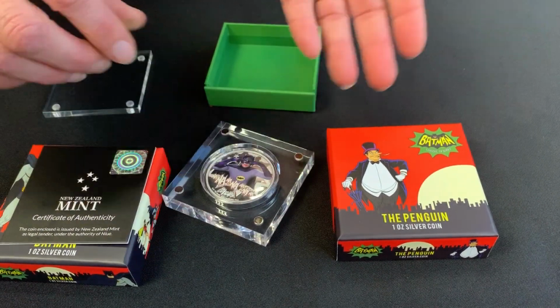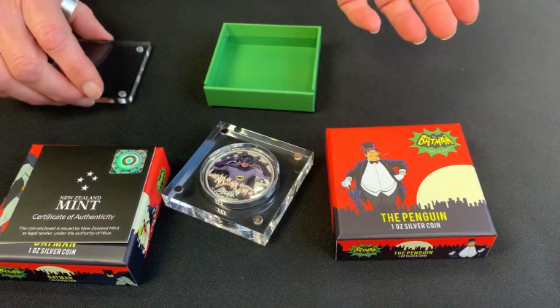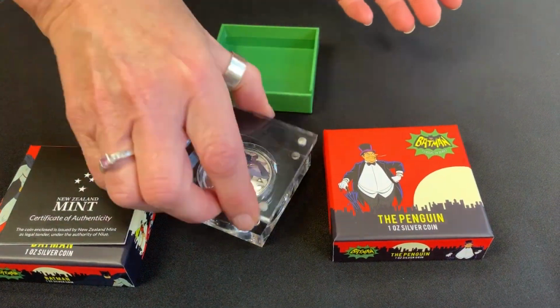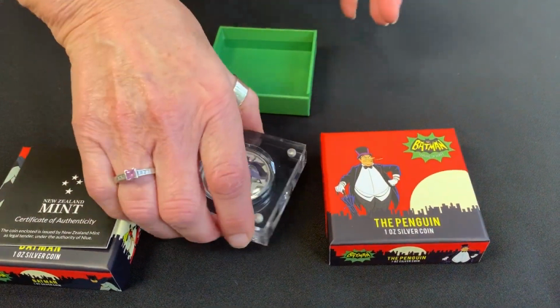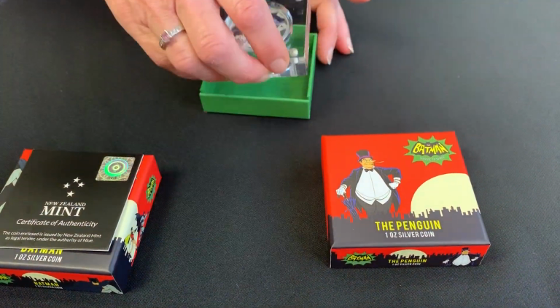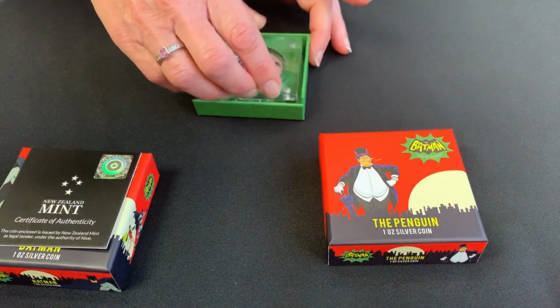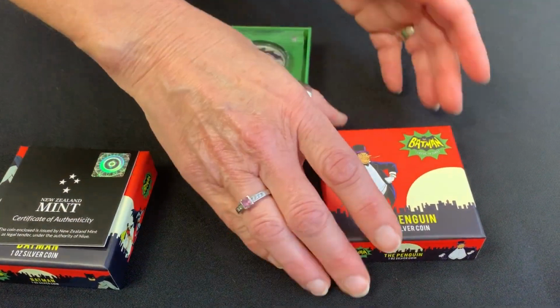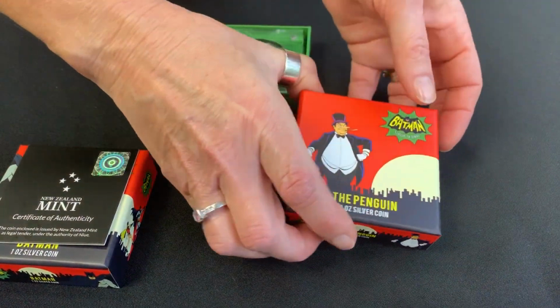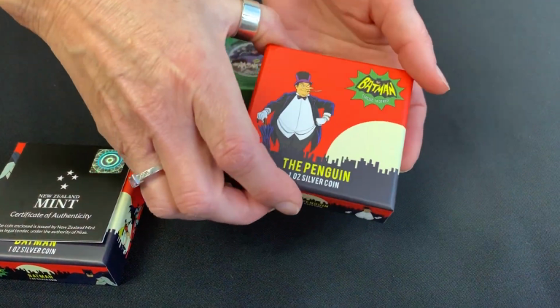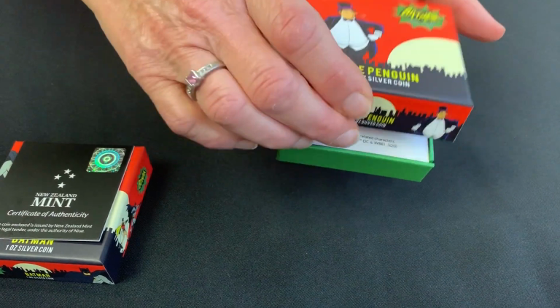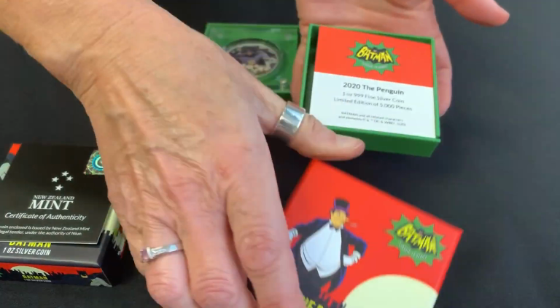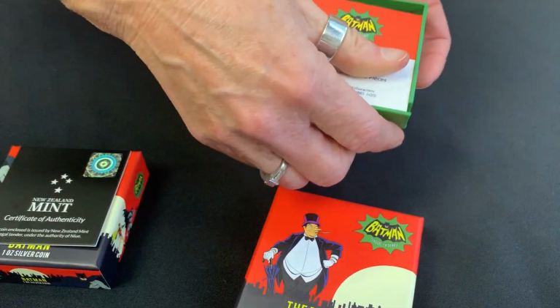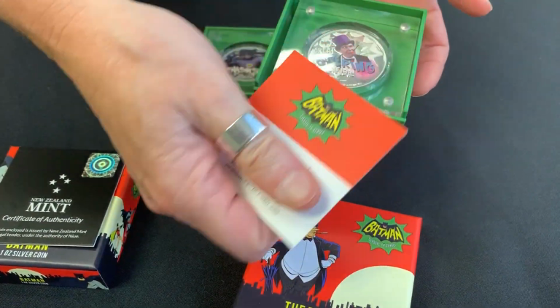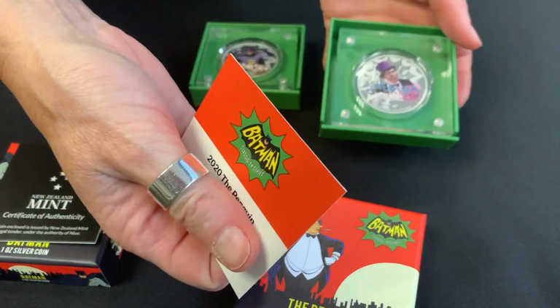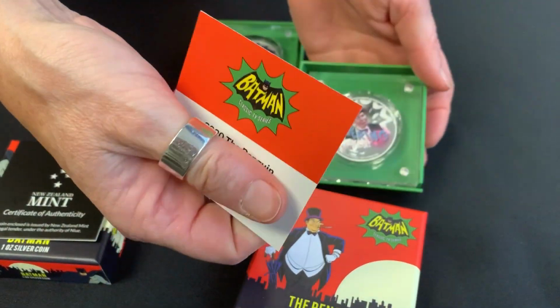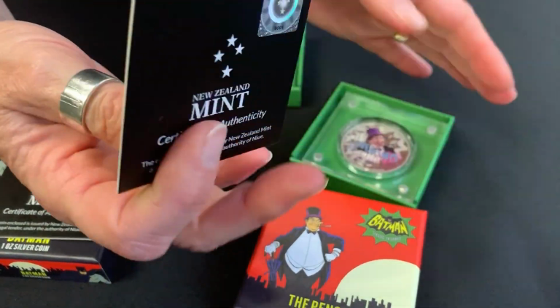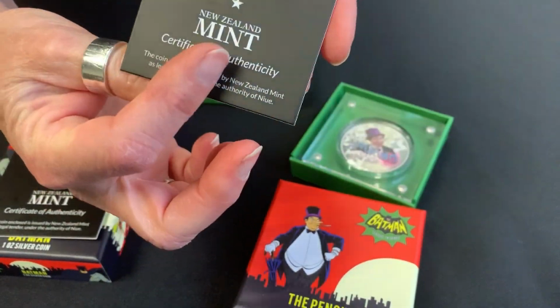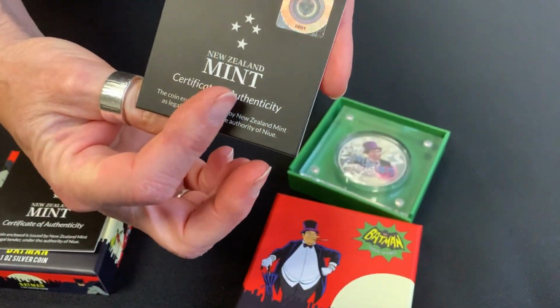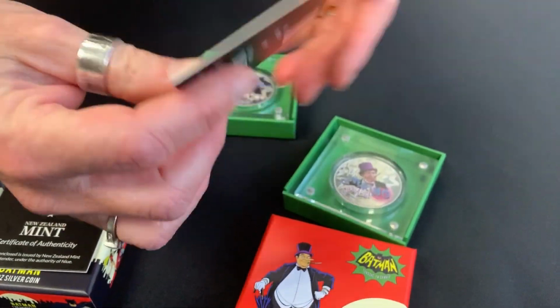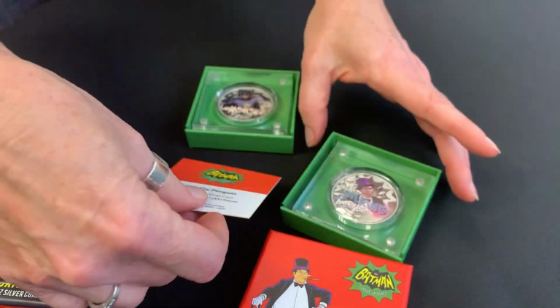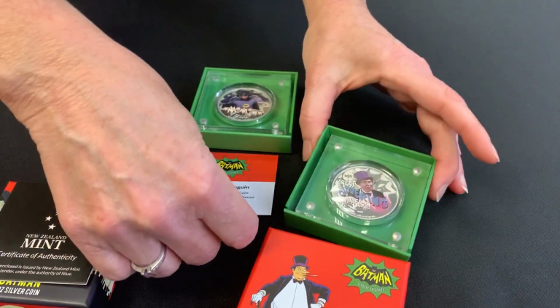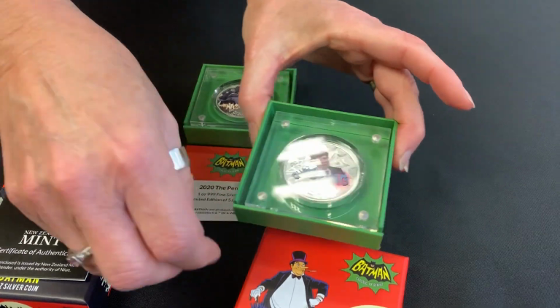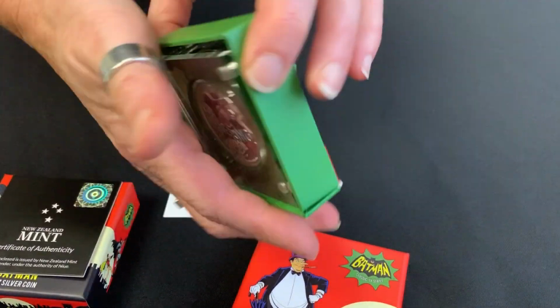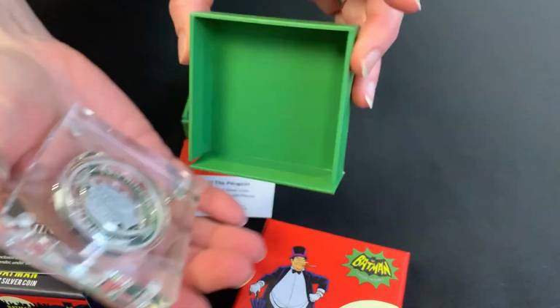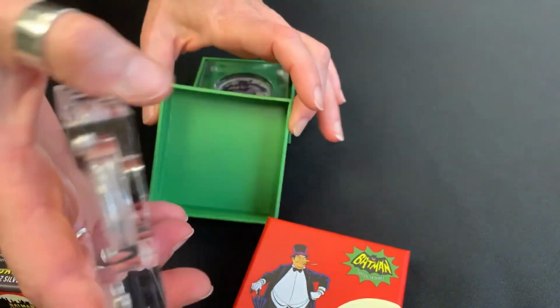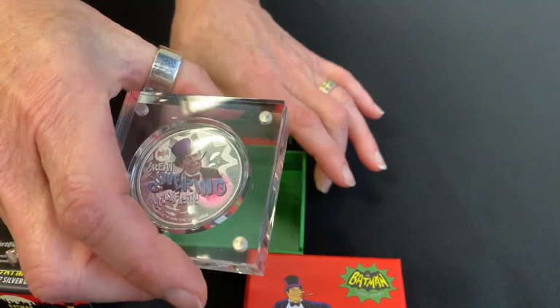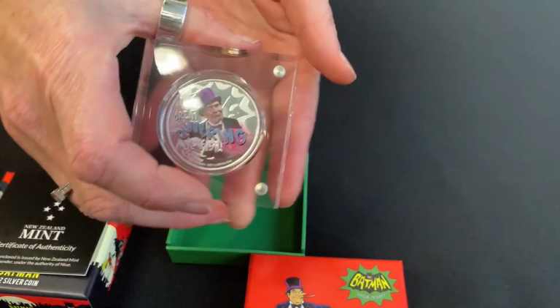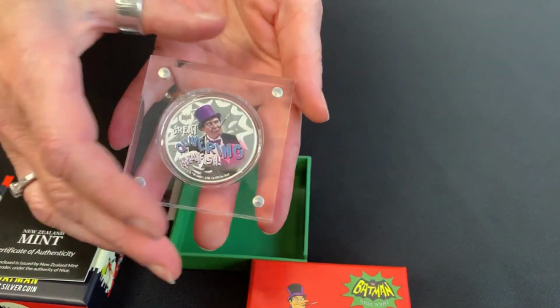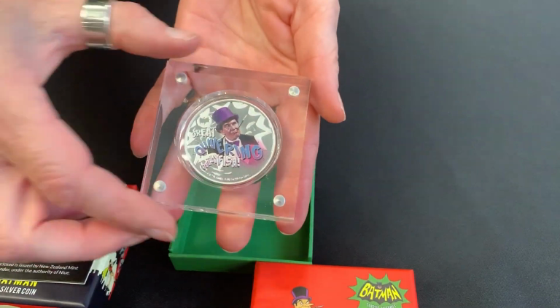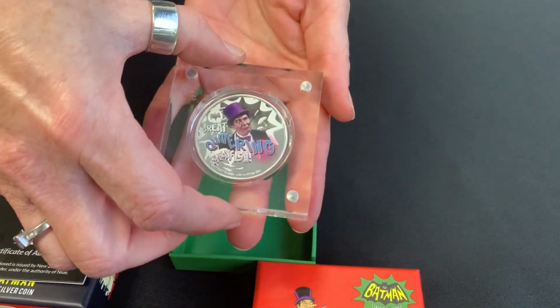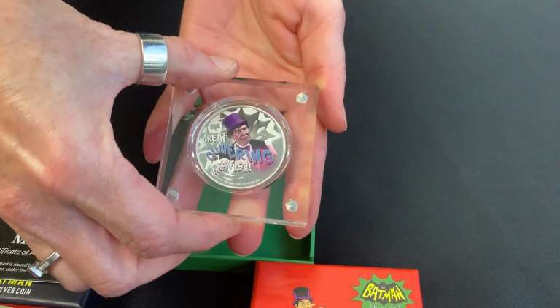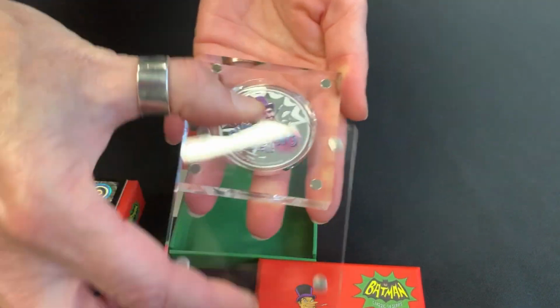And then I will just show you the Penguin. Obviously, same packaging. Same deal with the certificate. And then inside, you've got that Penguin coin.